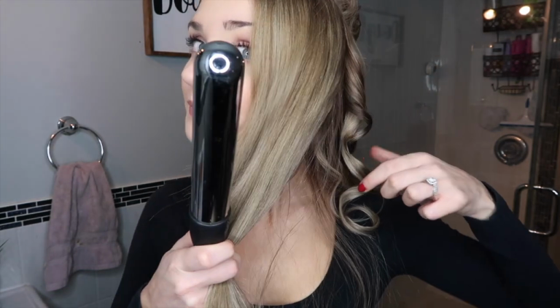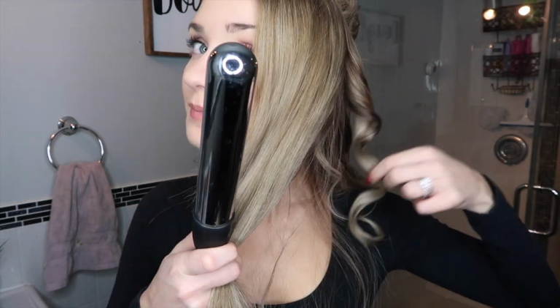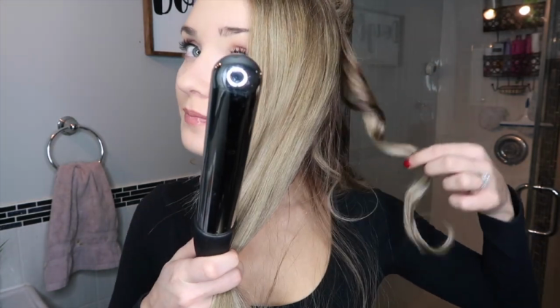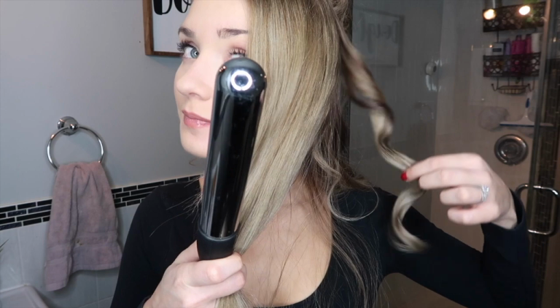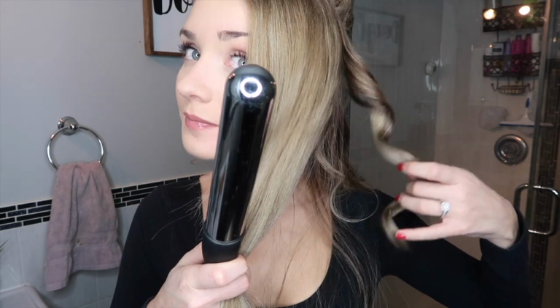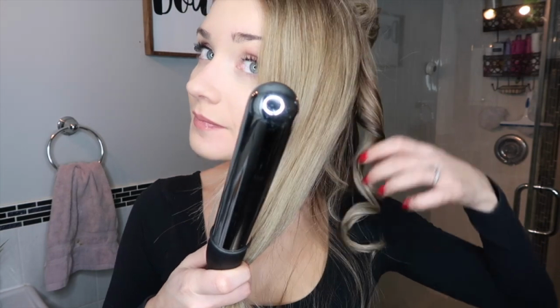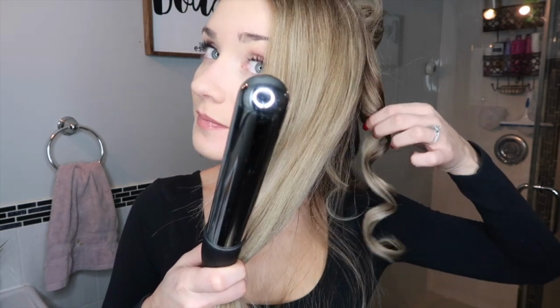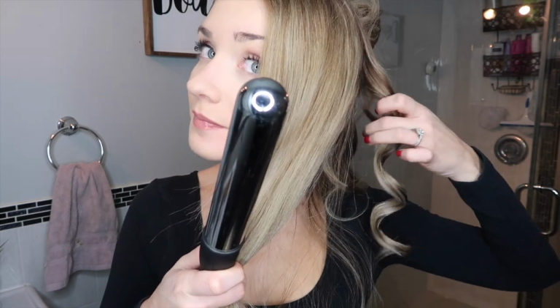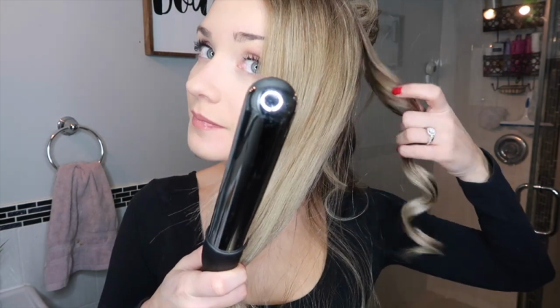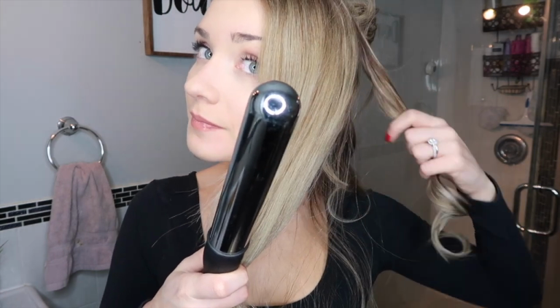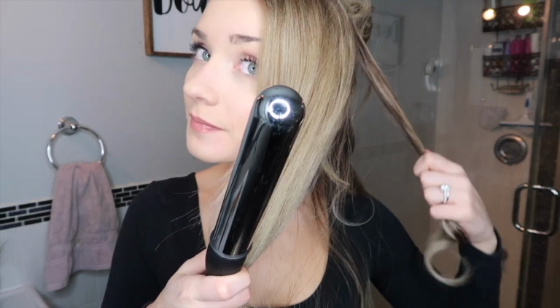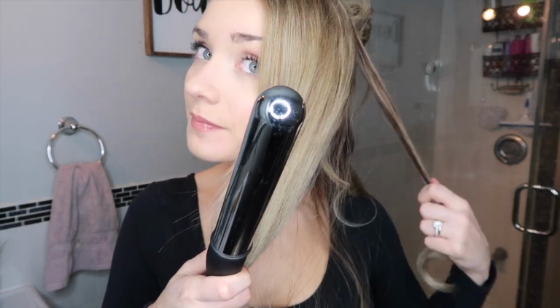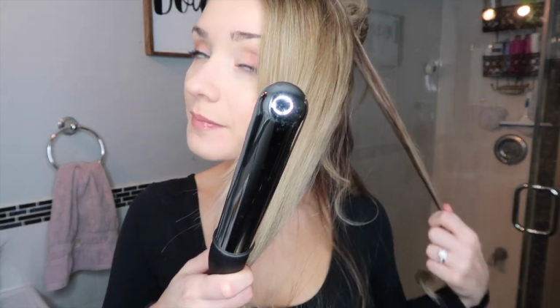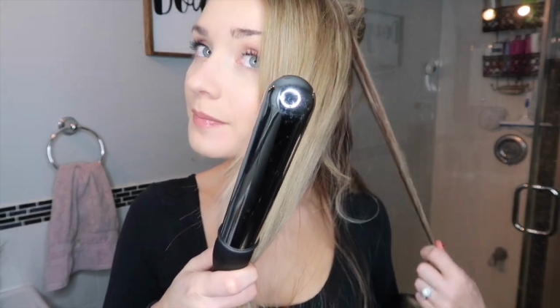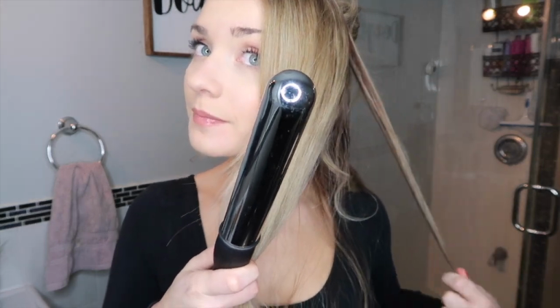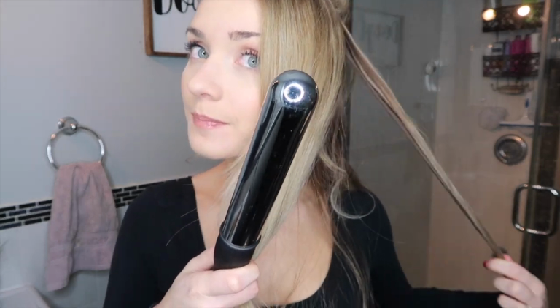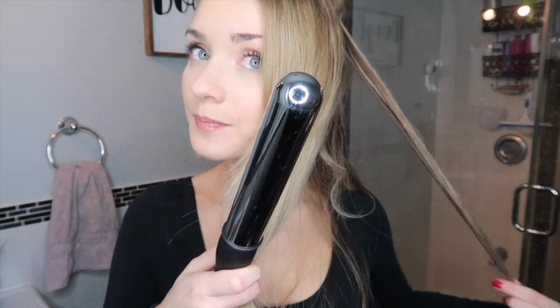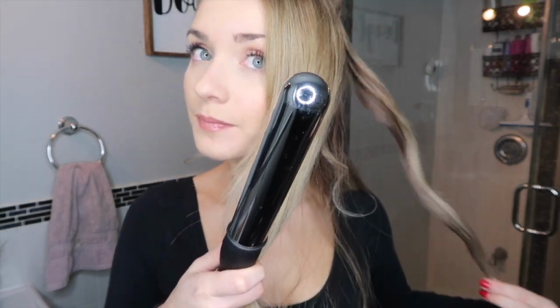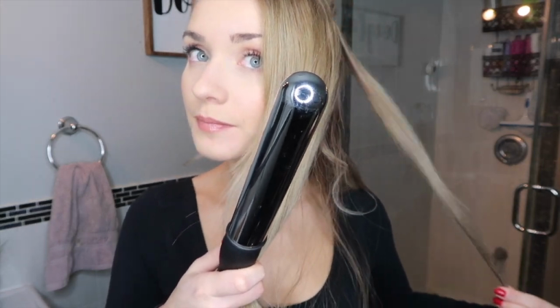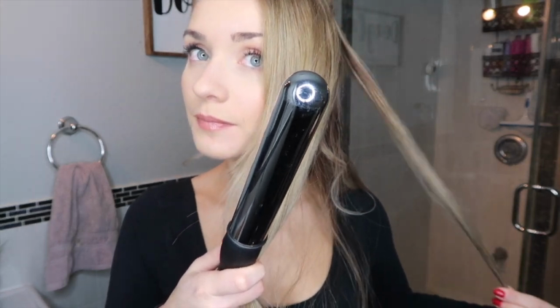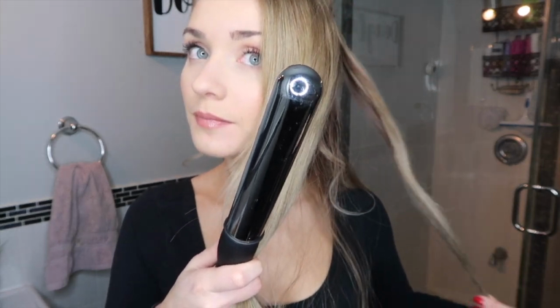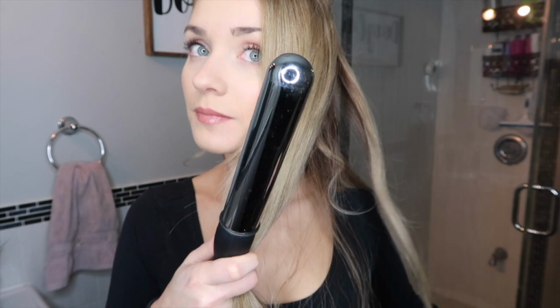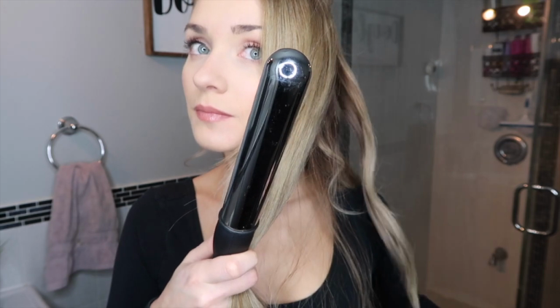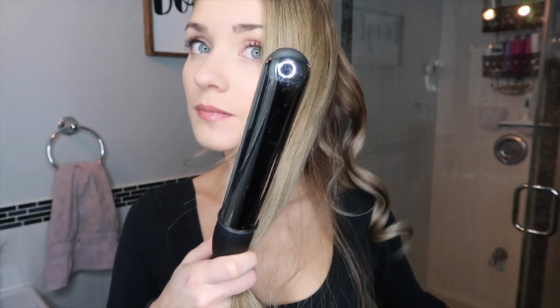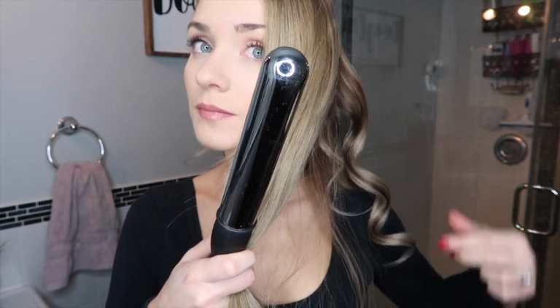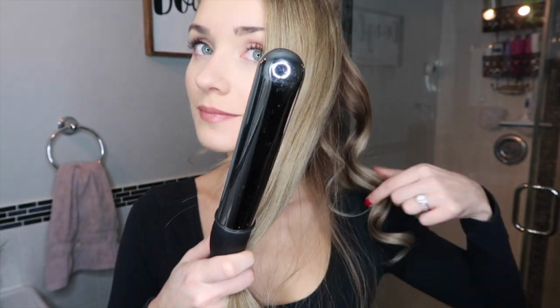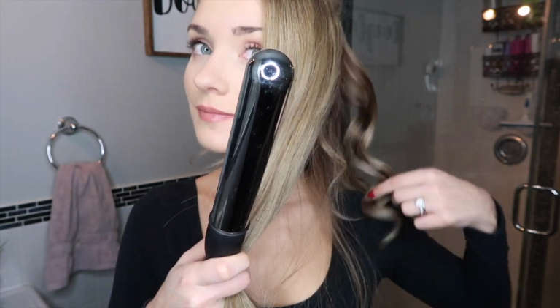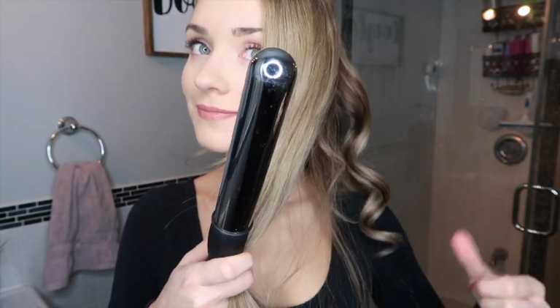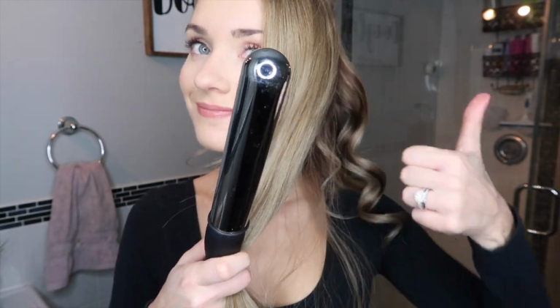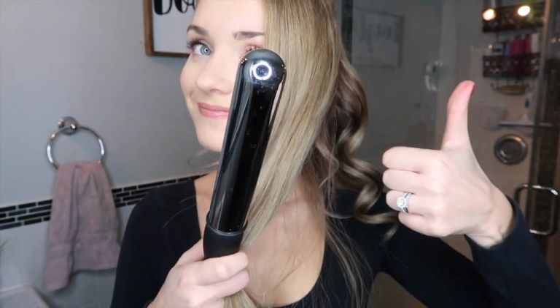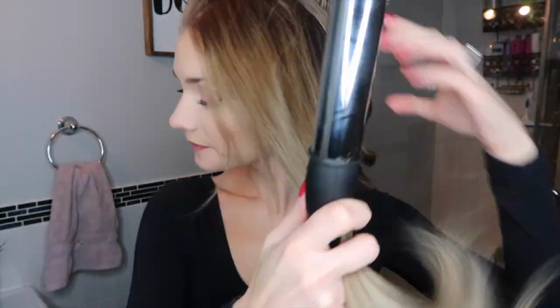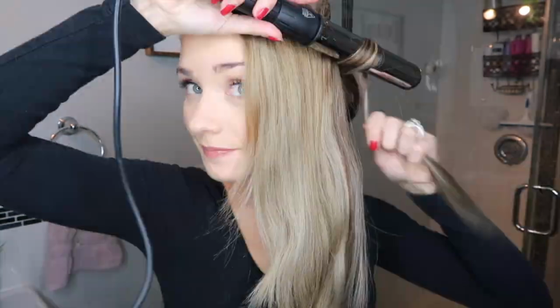If the curl comes out a little too bouncy for your liking, my trick is to pull on it almost in a straight line while it's still slightly warm — it just loosens it right up.